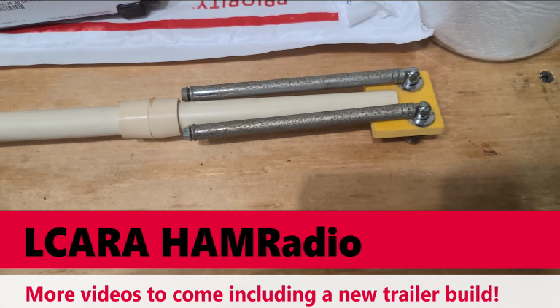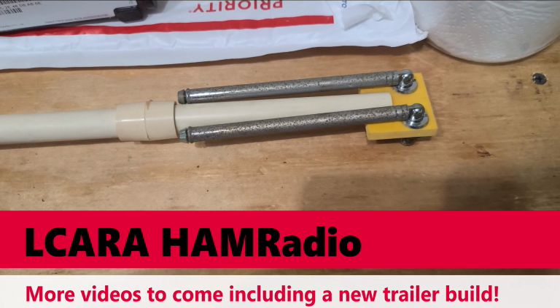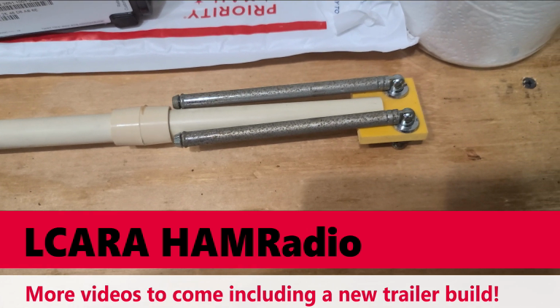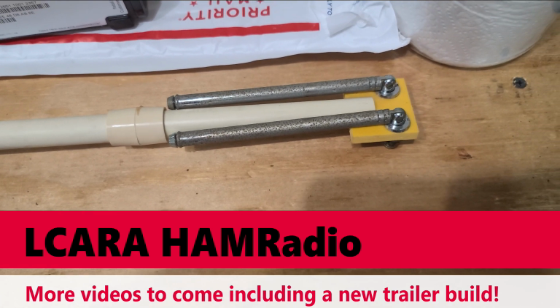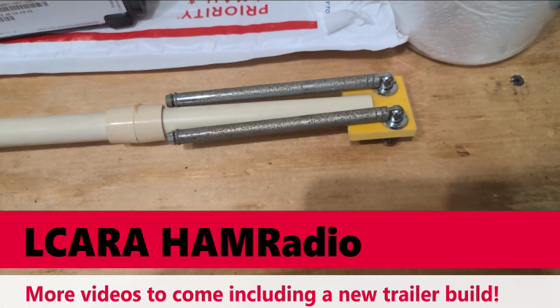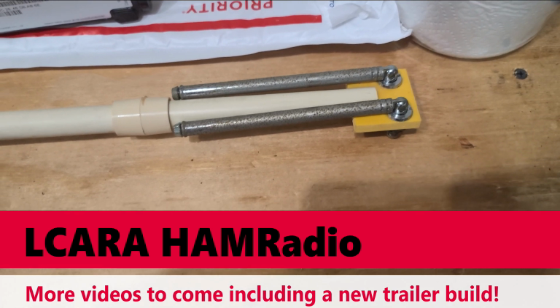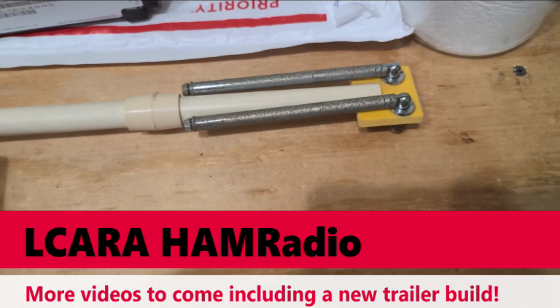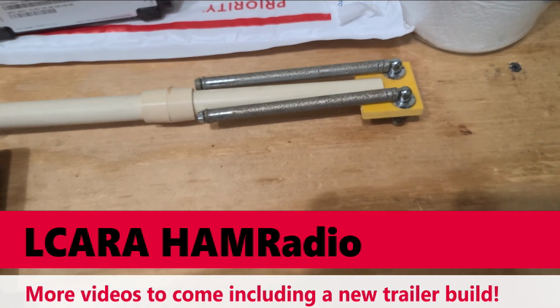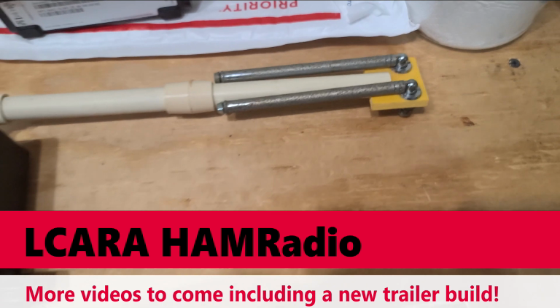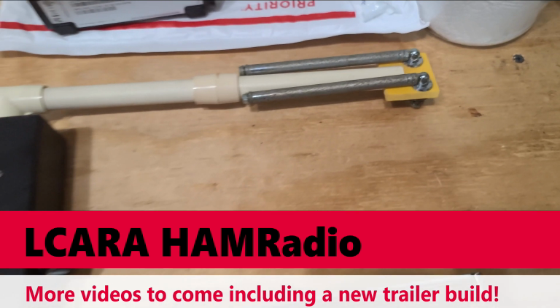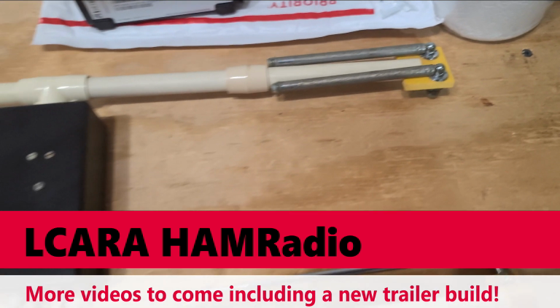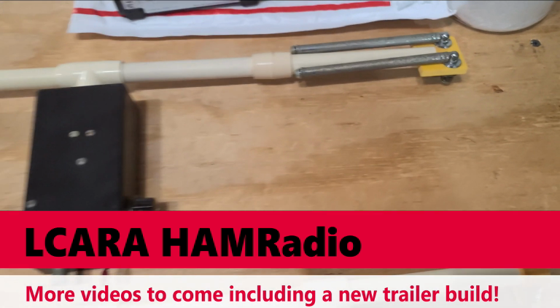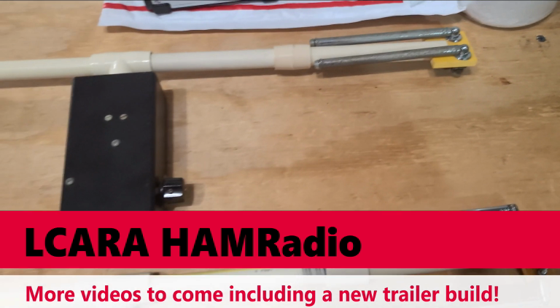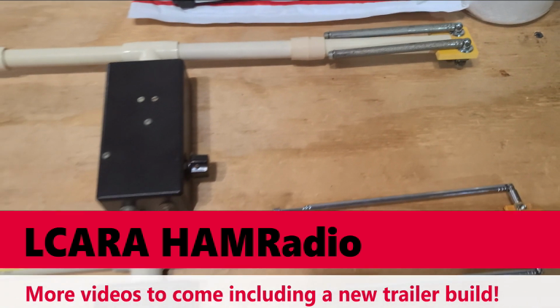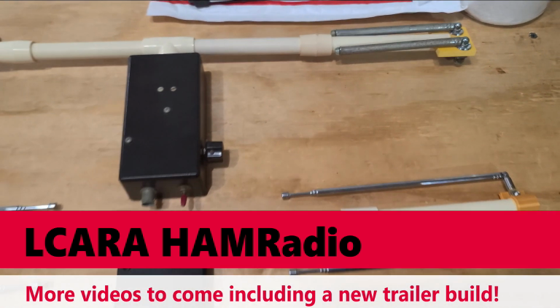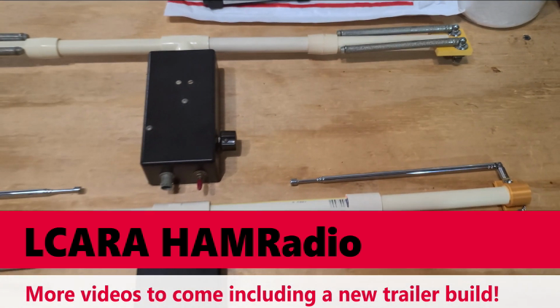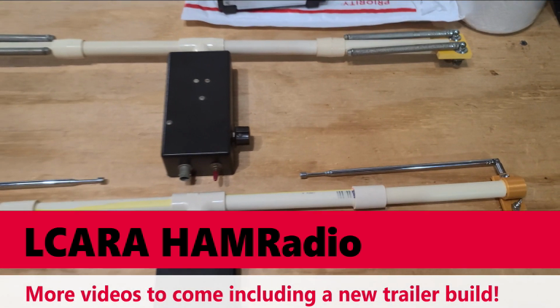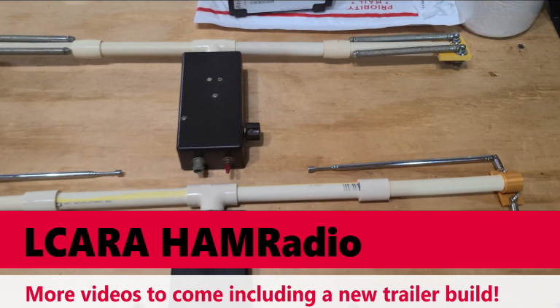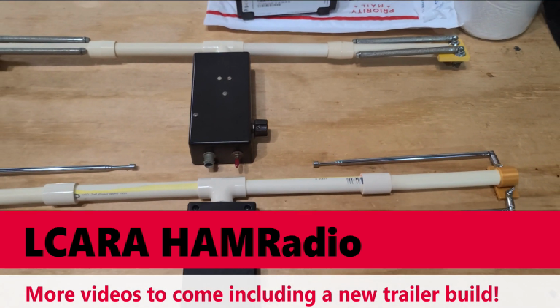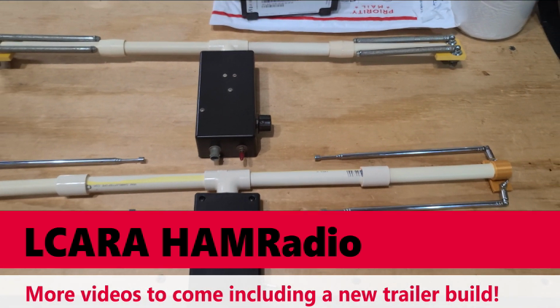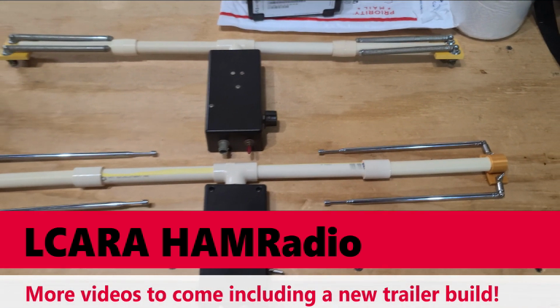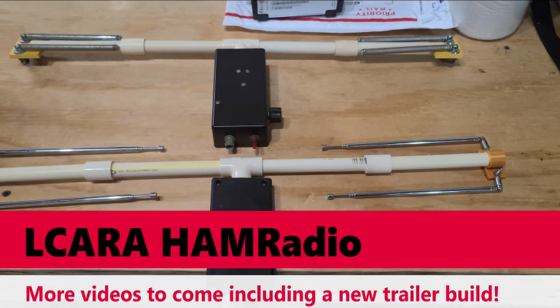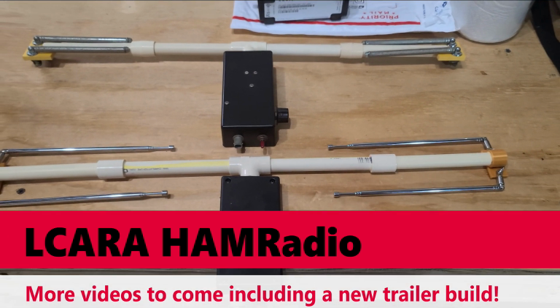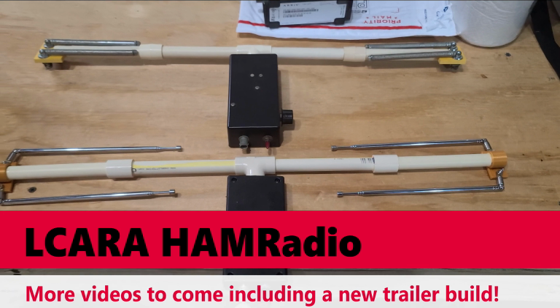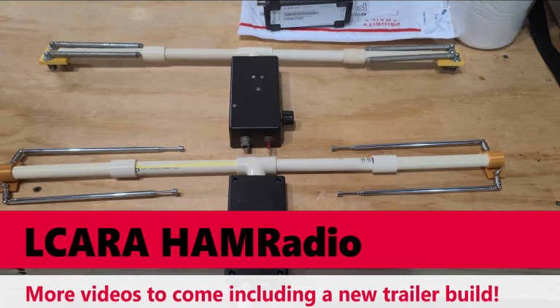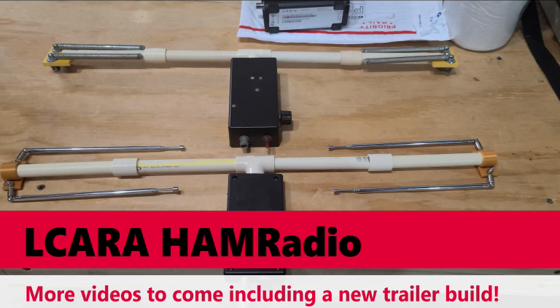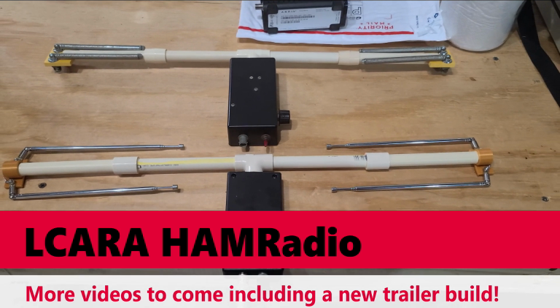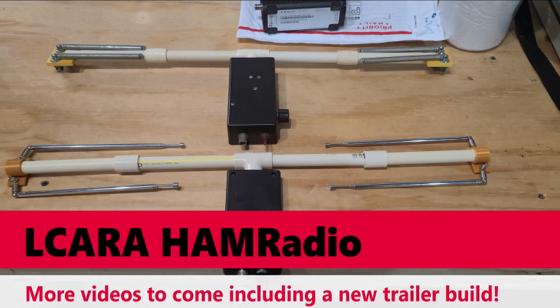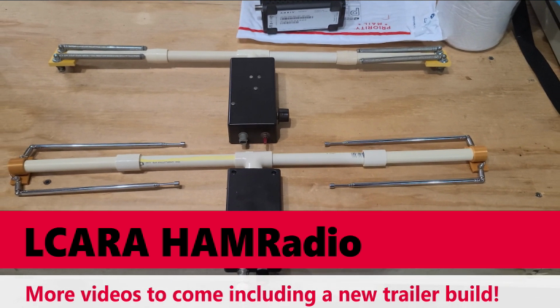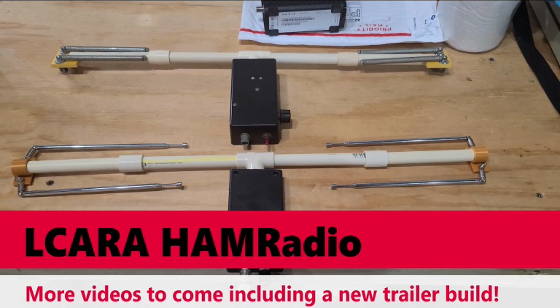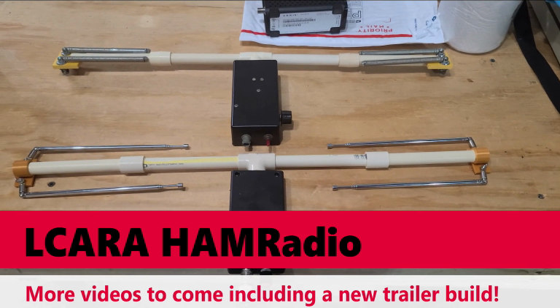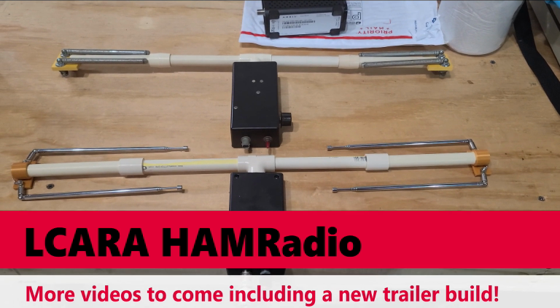That's pretty much it for this one, folks. This is Chris, KY4CKP, for Lake Cumberland Amateur Radio Association. Stay tuned for future videos, and we'll see you next time — 73.